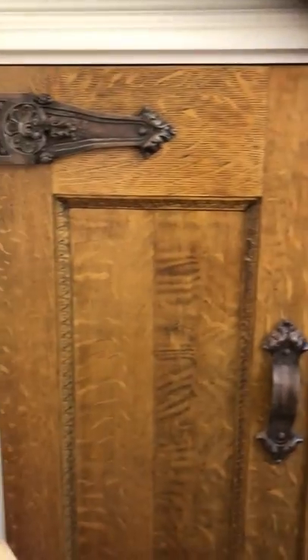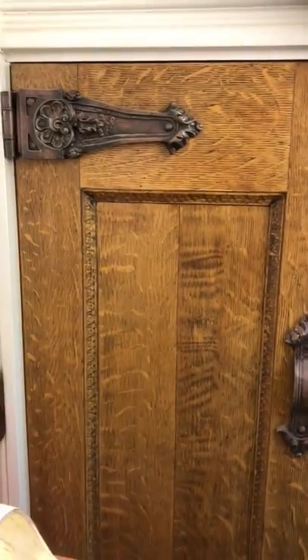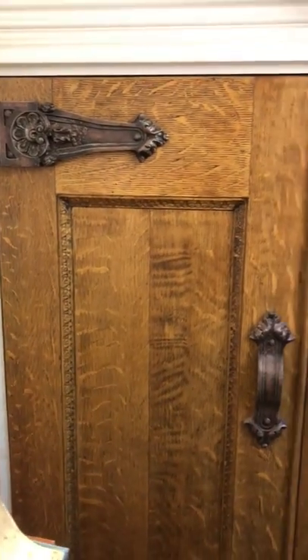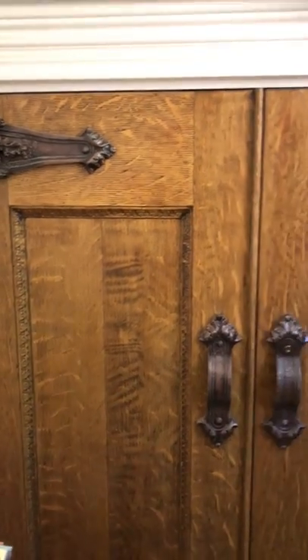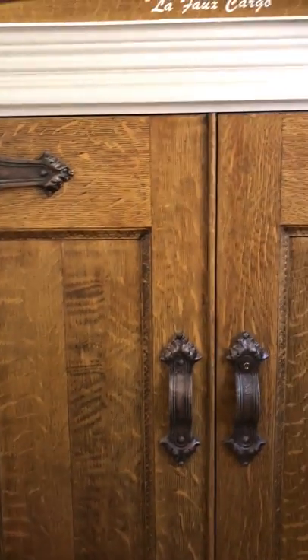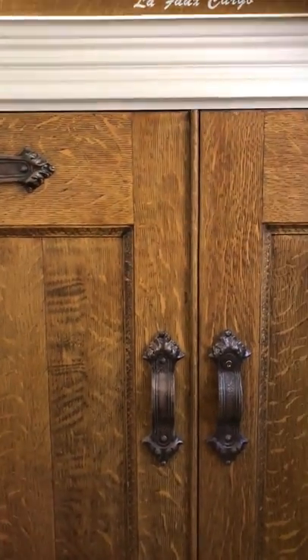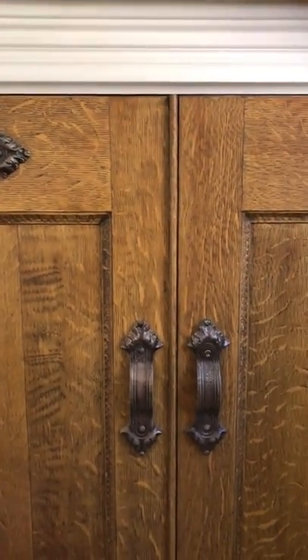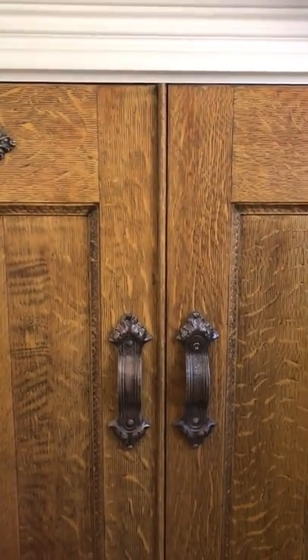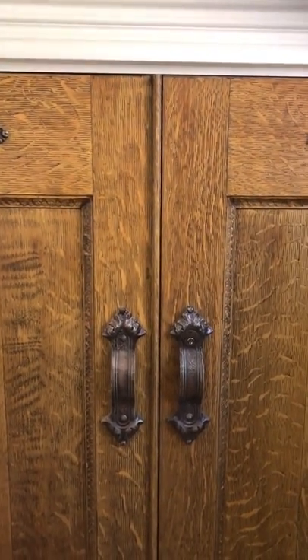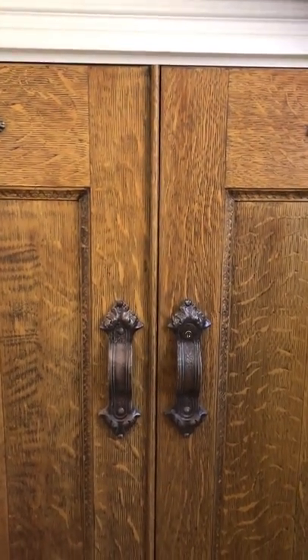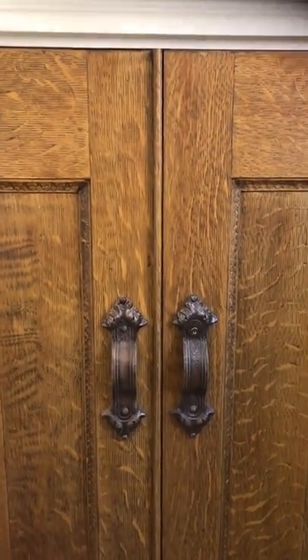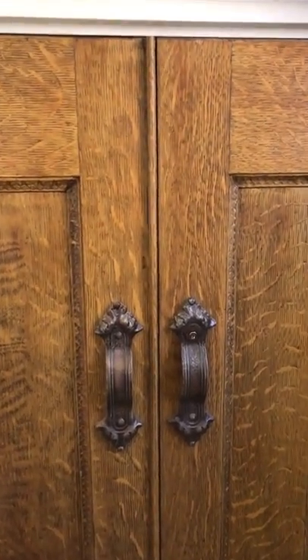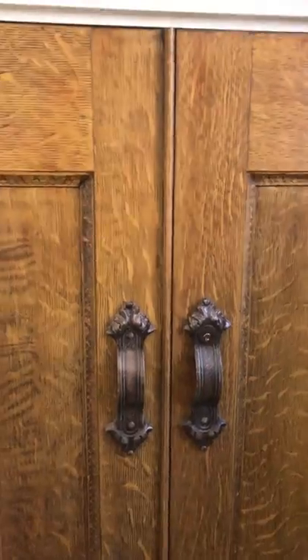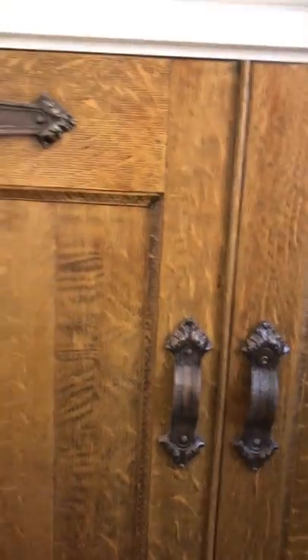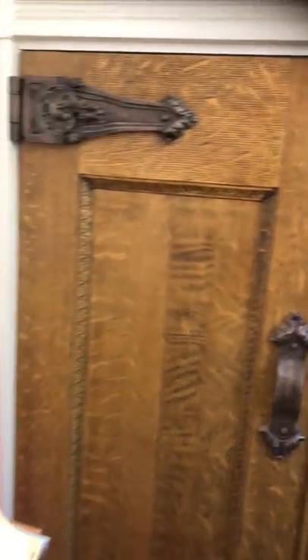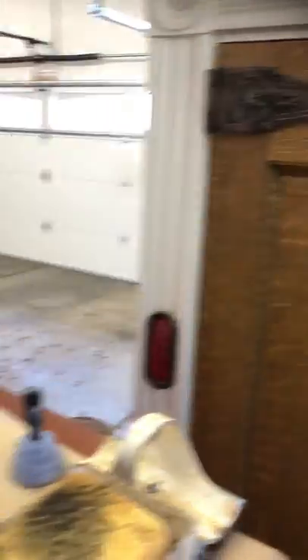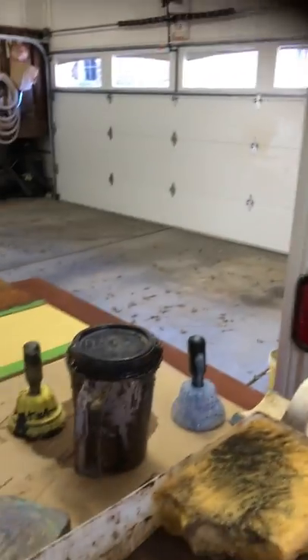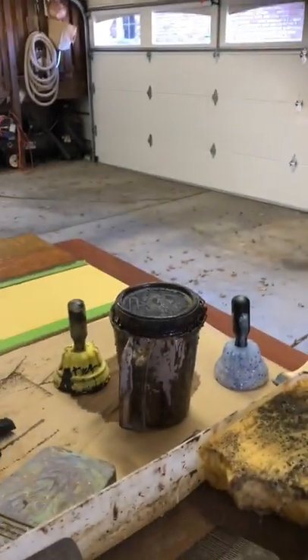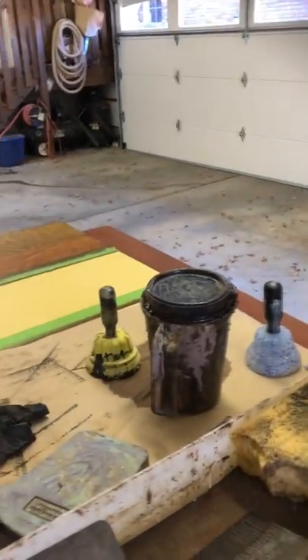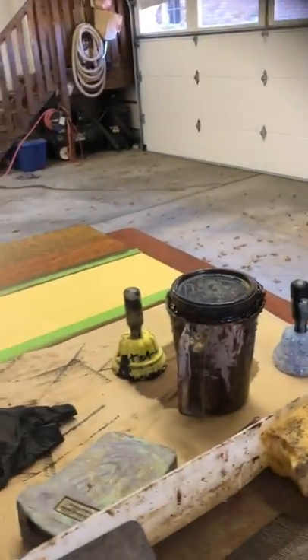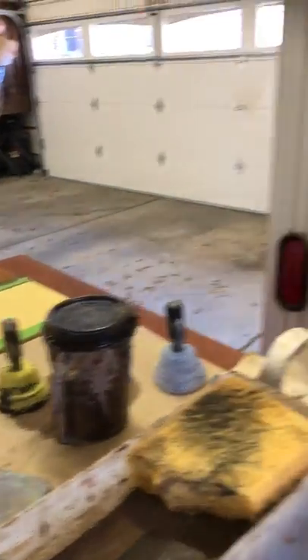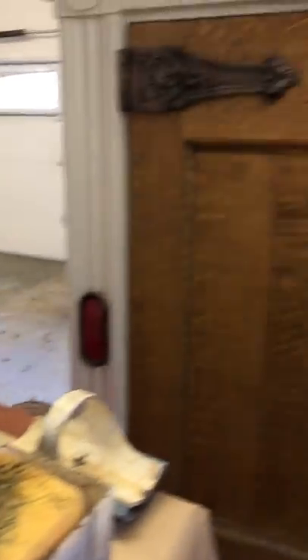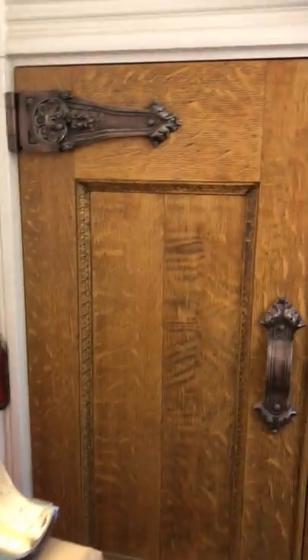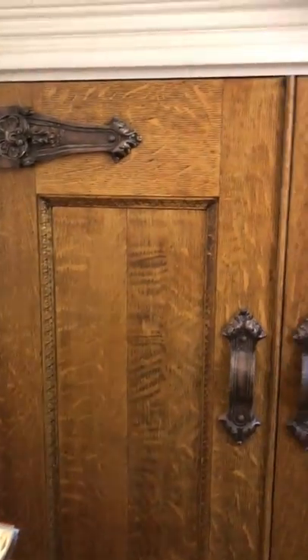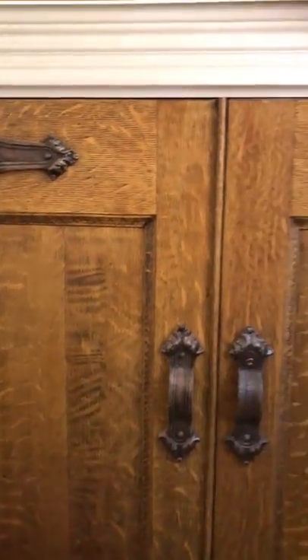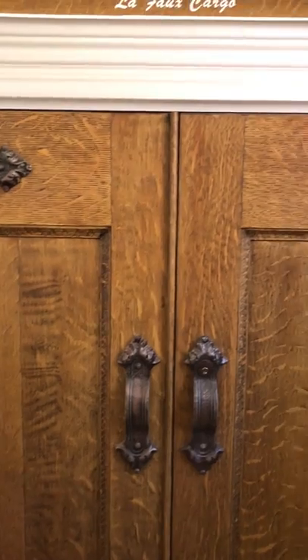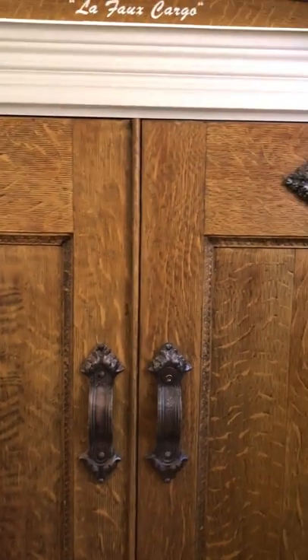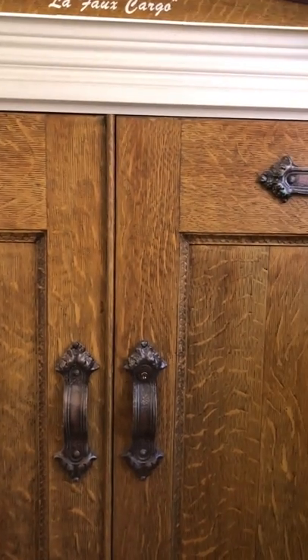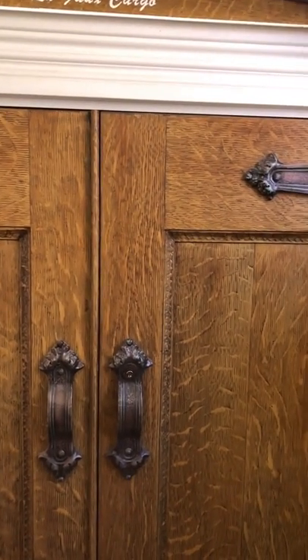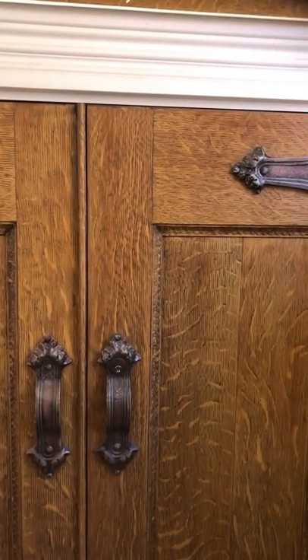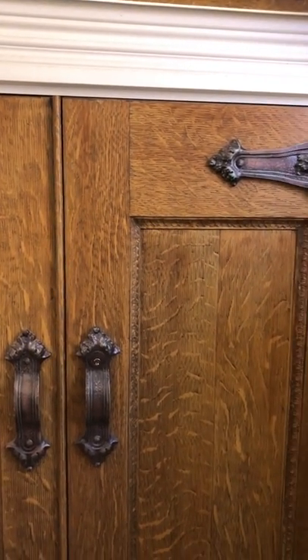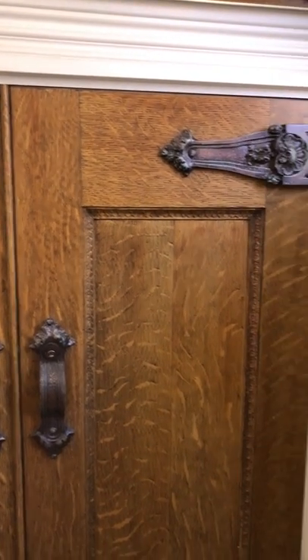Hi folks, I'm Dave. I'm Arrowhead Art on YouTube. What I'm going to show you today is a couple of new tools I've made. It's taken the quarterstone oak to a better level.